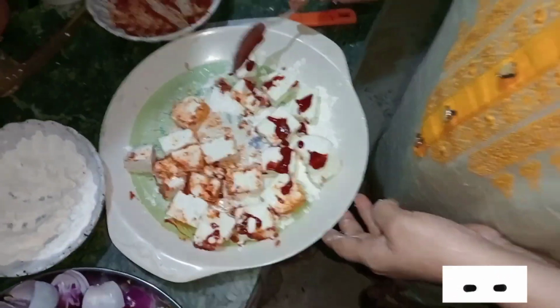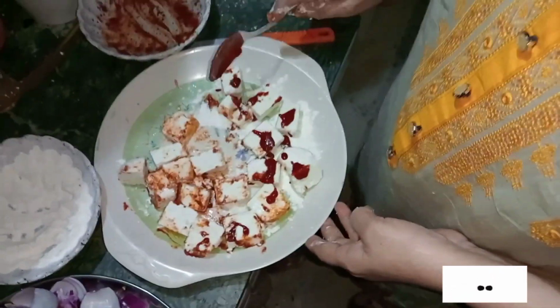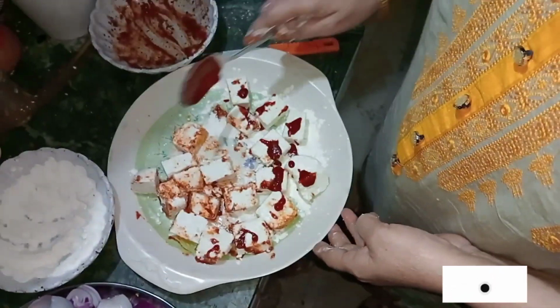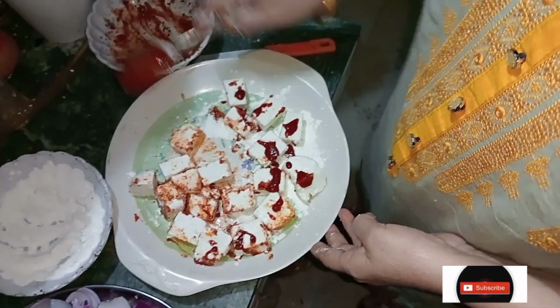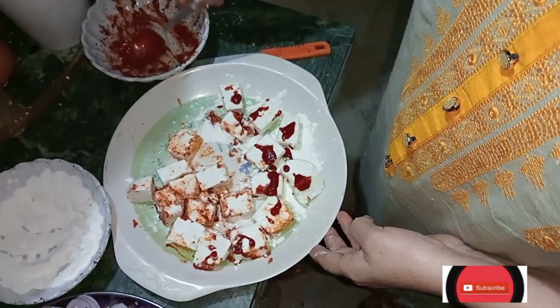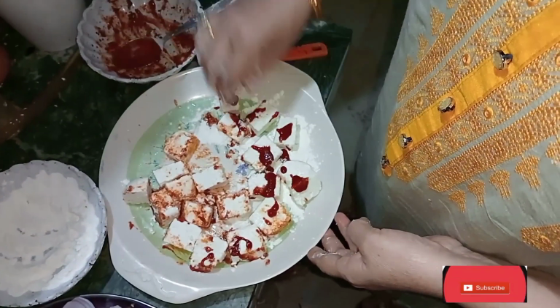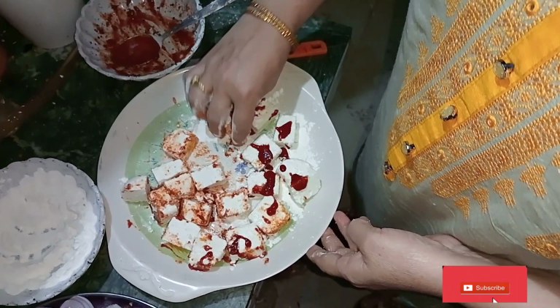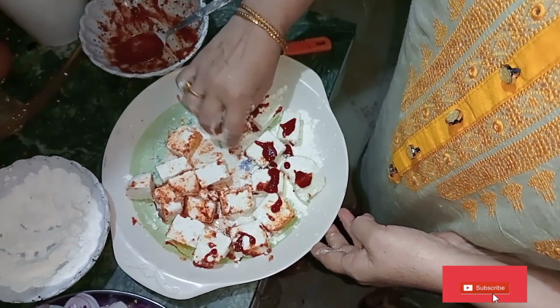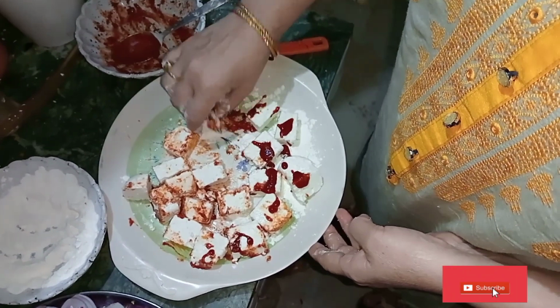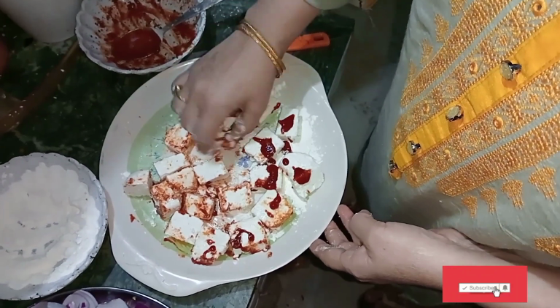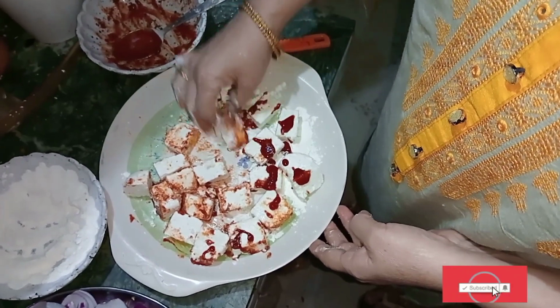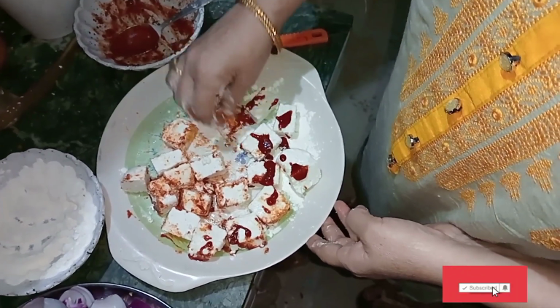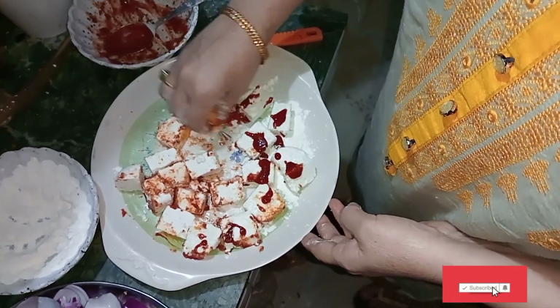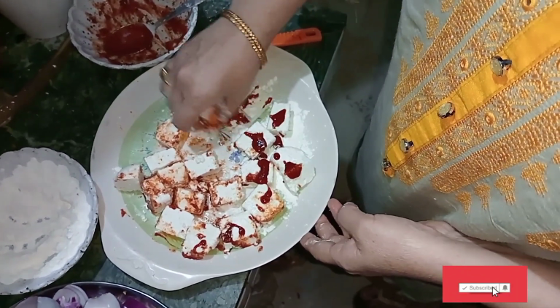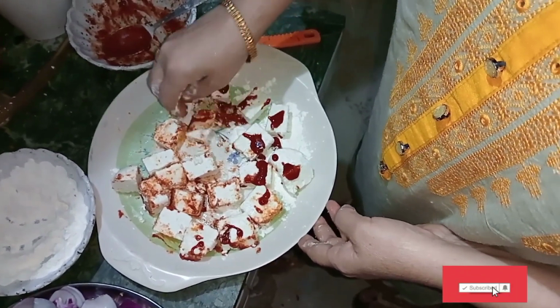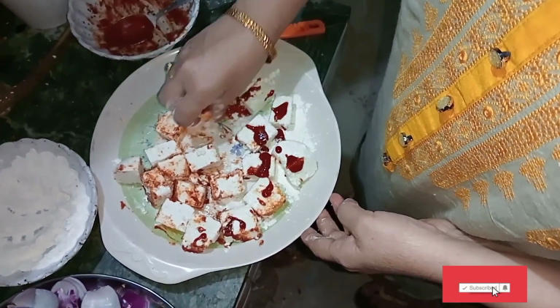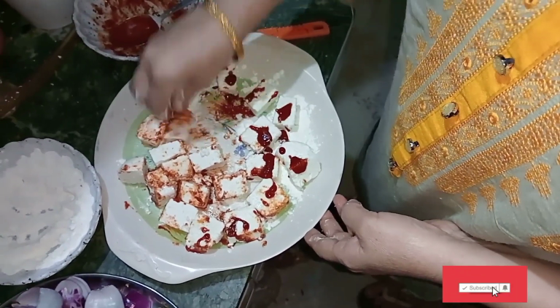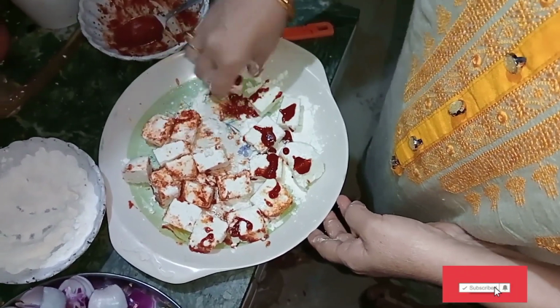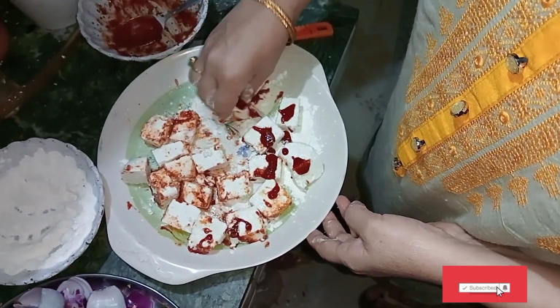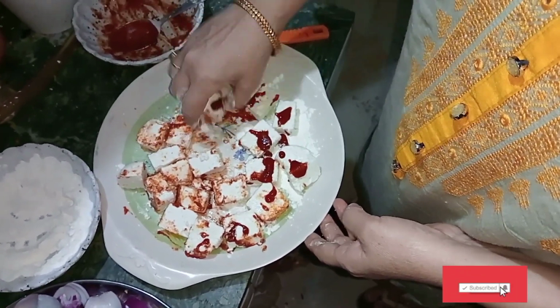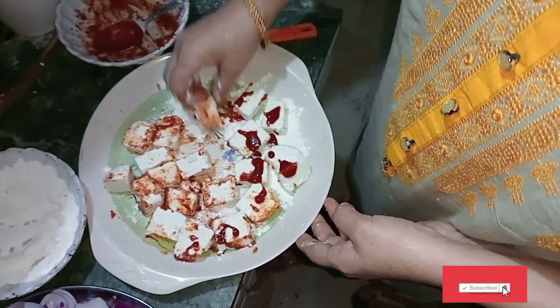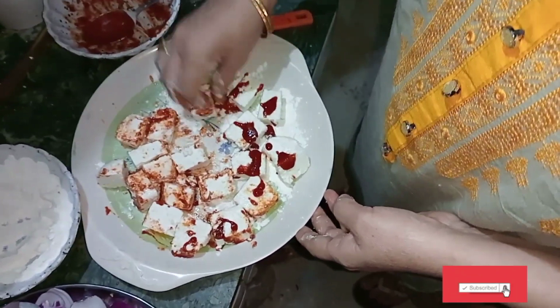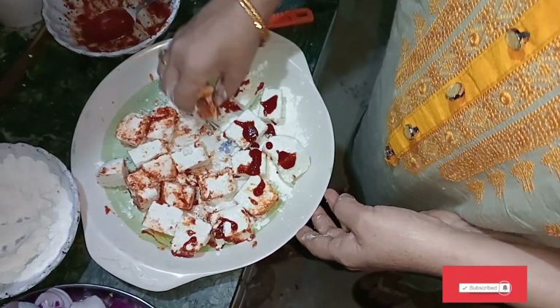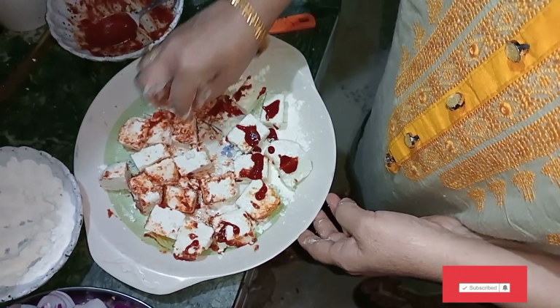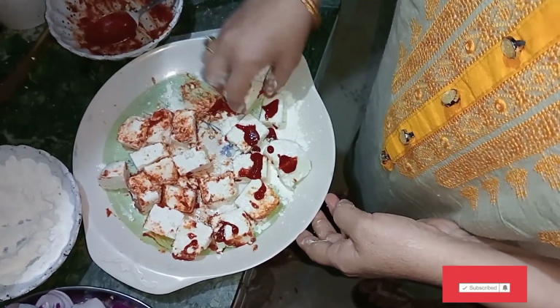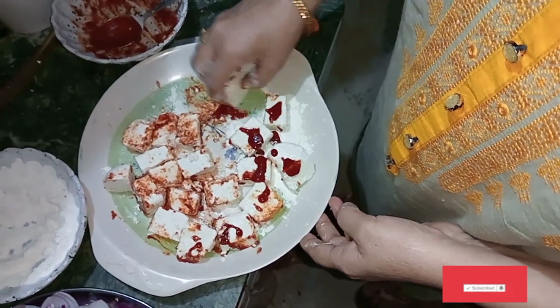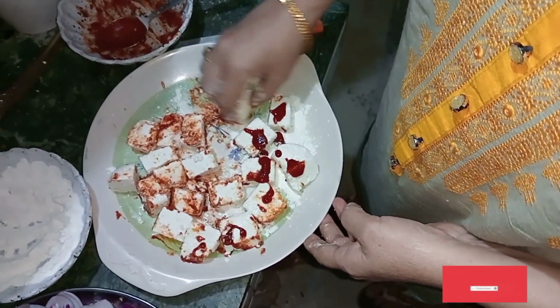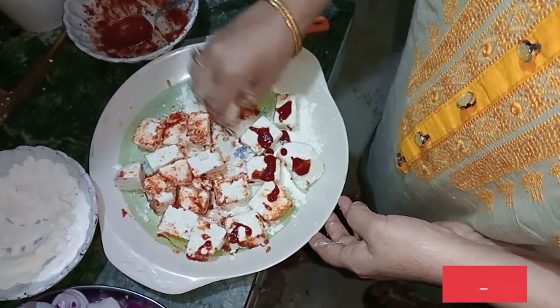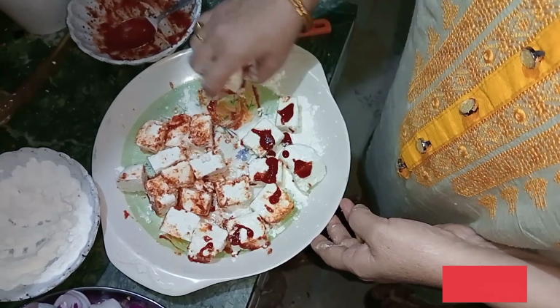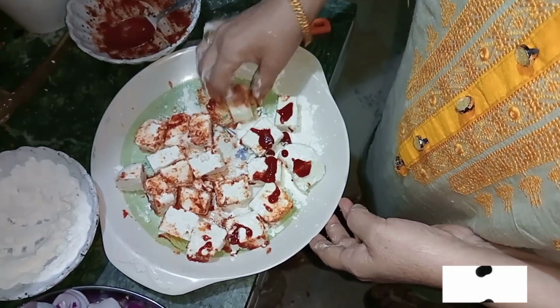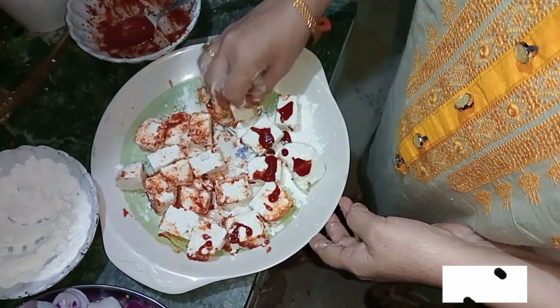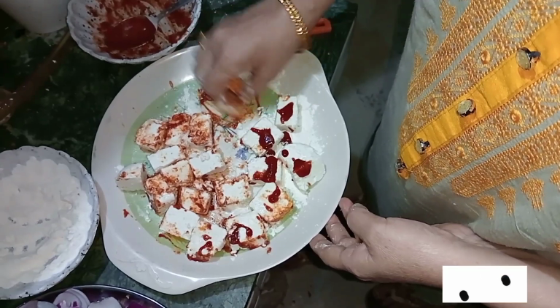My friends, you have to take the chili sauce. Mom's wisdom is that my friends don't know that it's only a couple of things needed. Mom has also done her part with that.